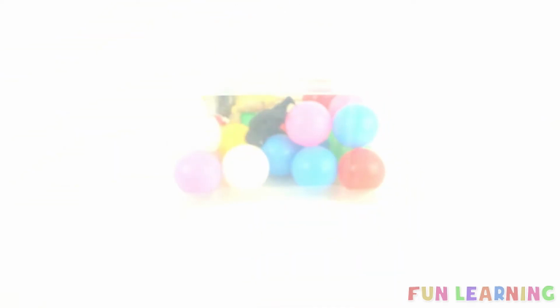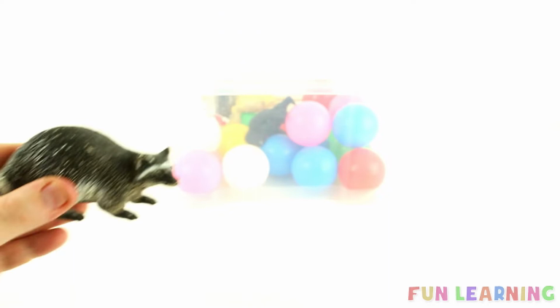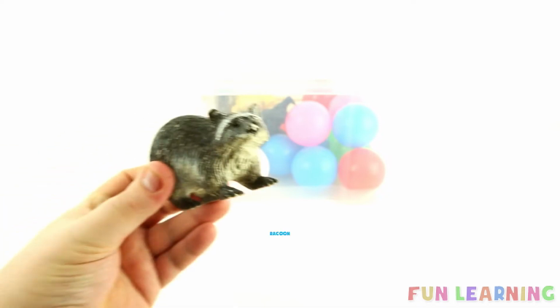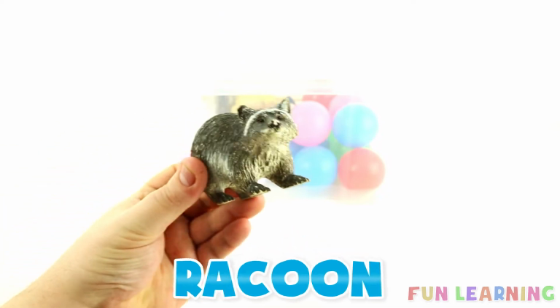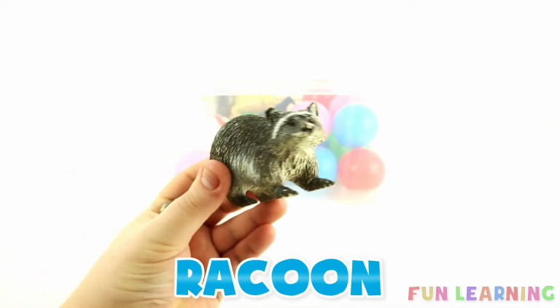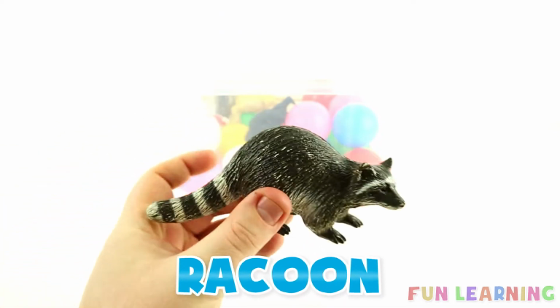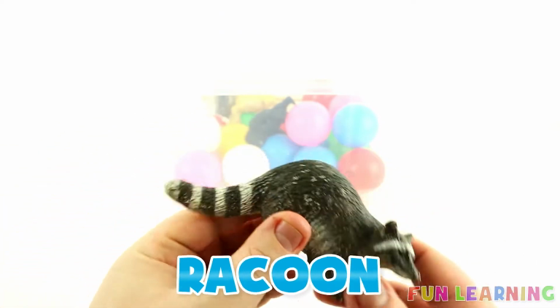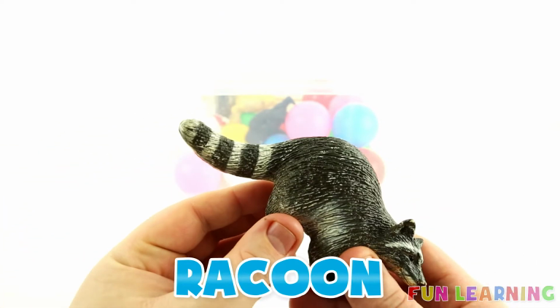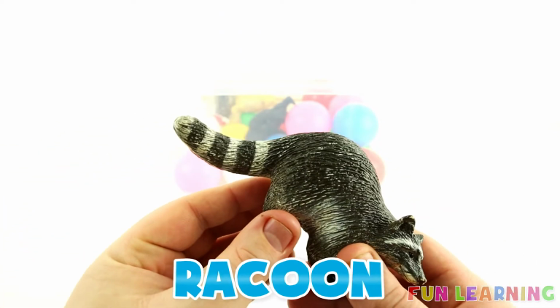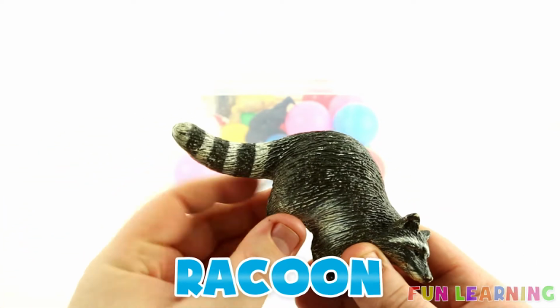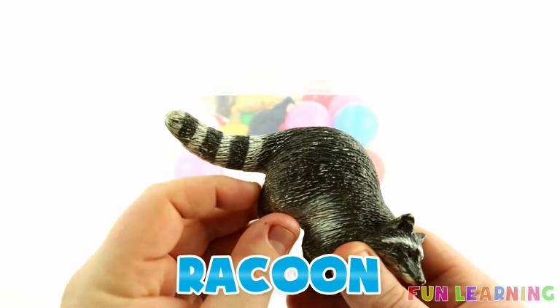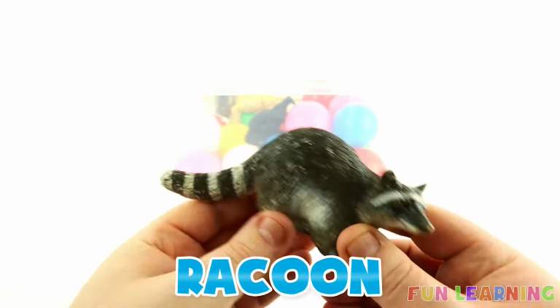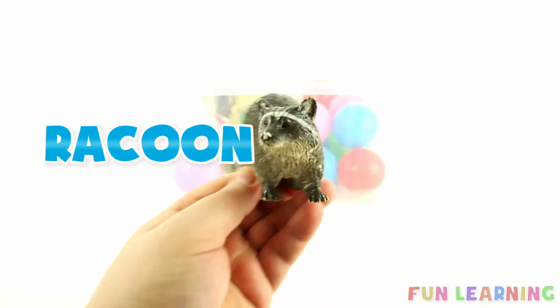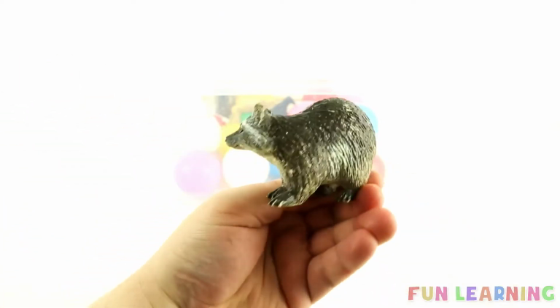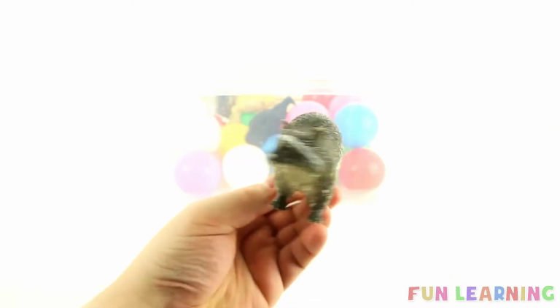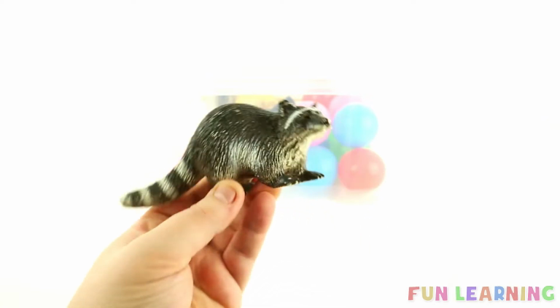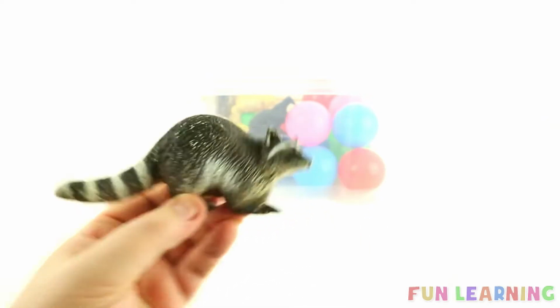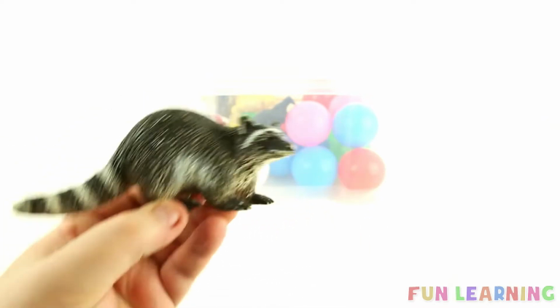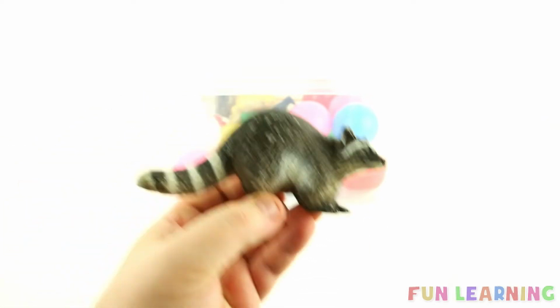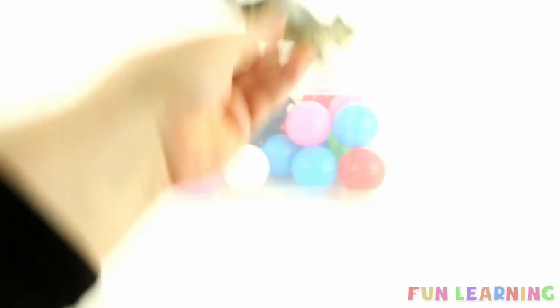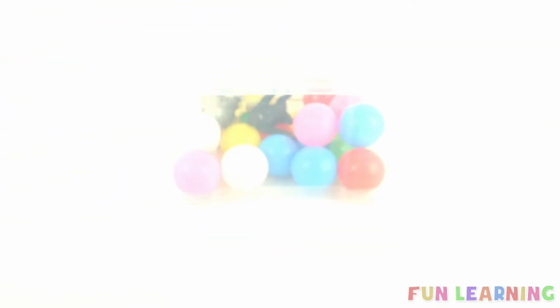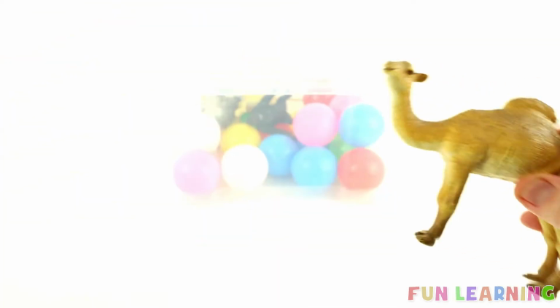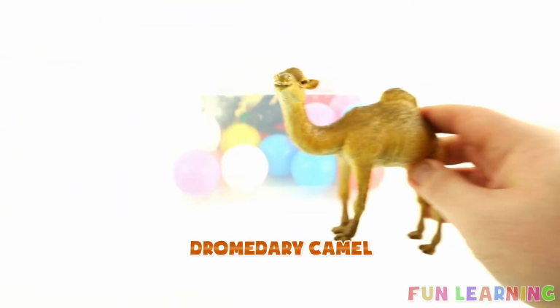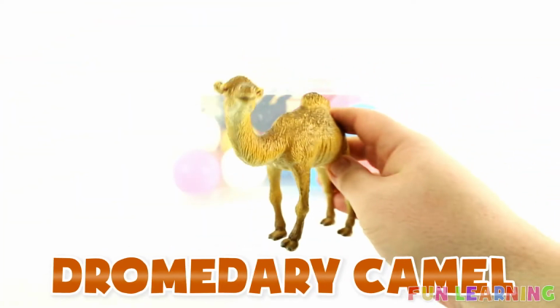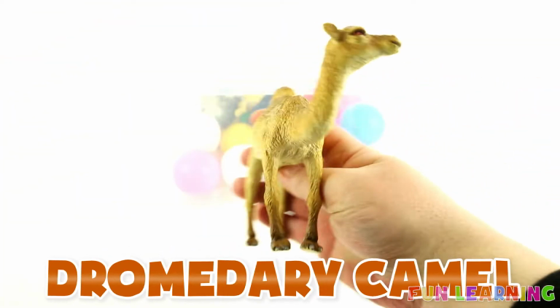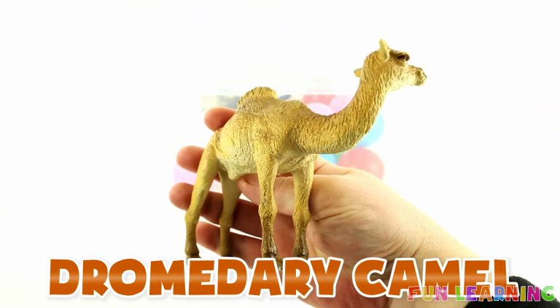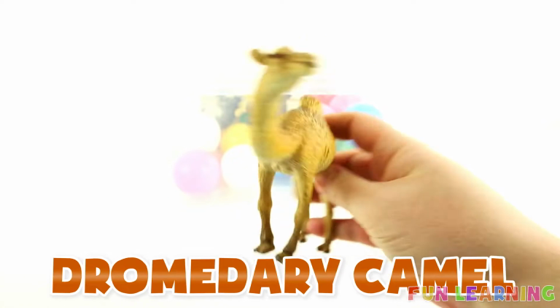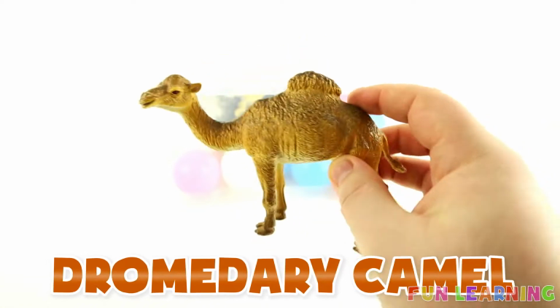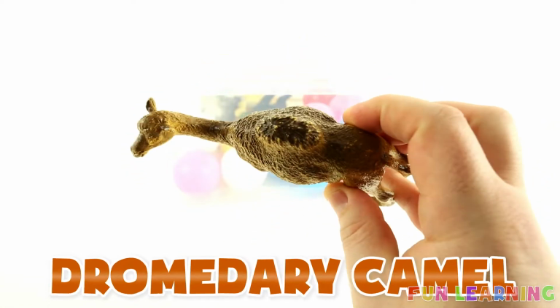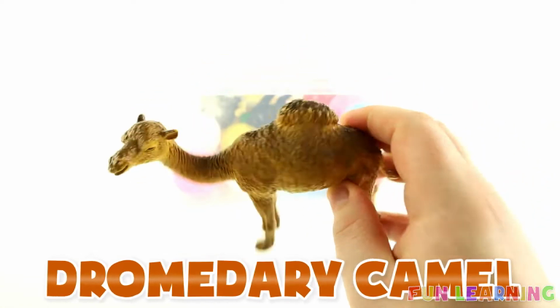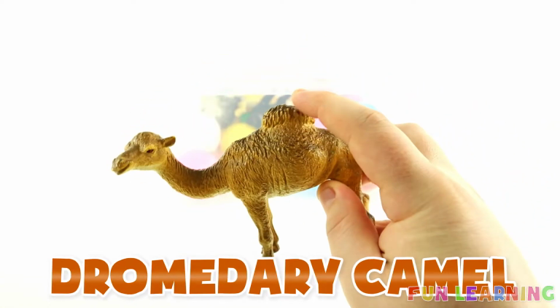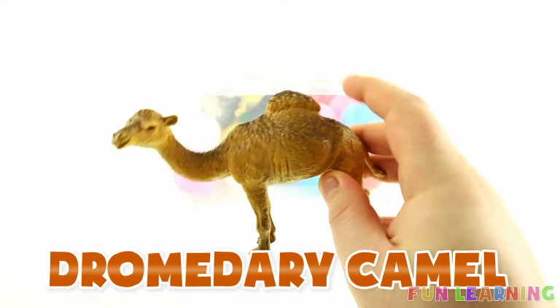A raccoon. It has a black and white striped tail. A dromedary camel. It has one hump.